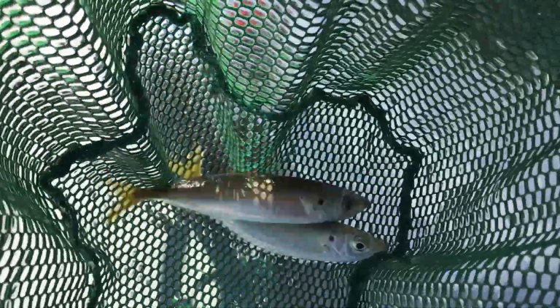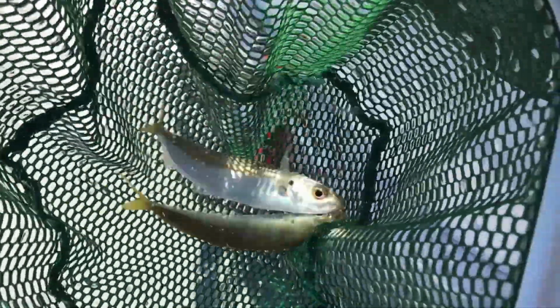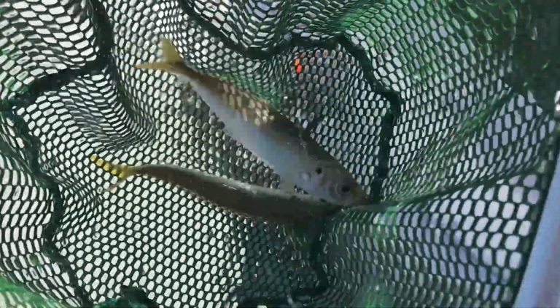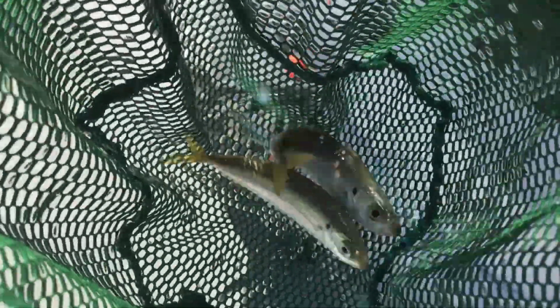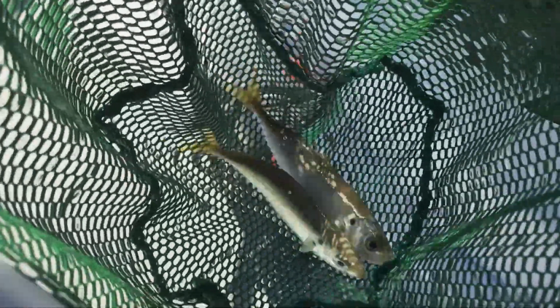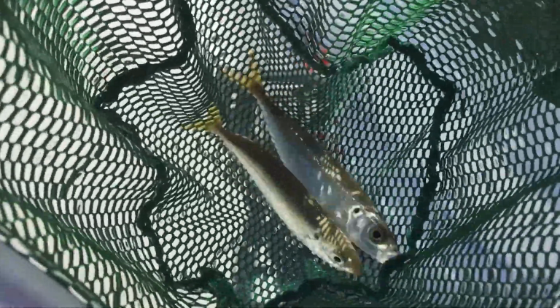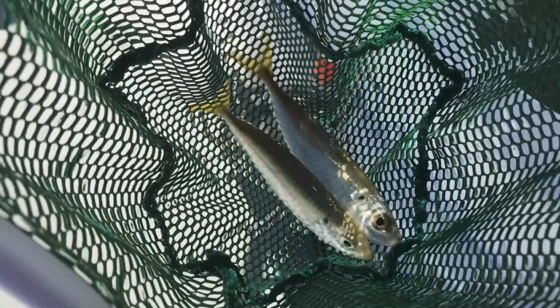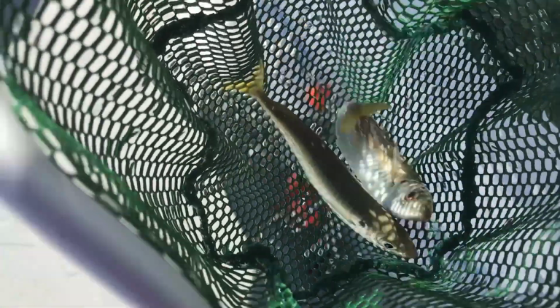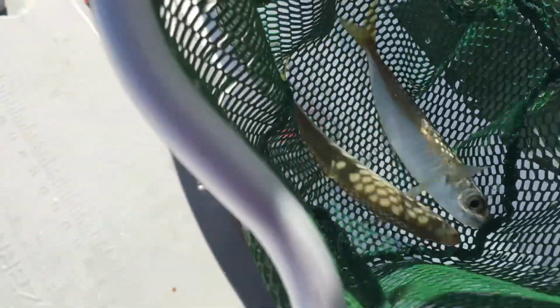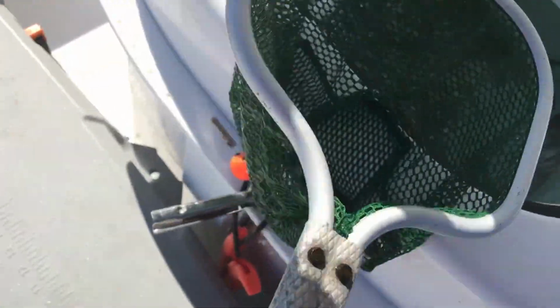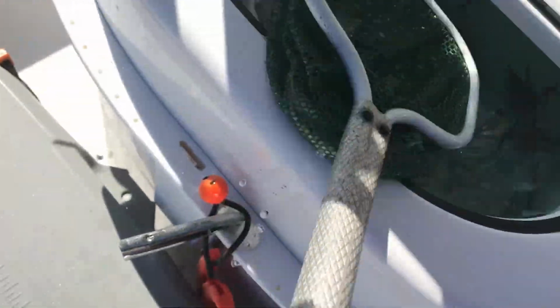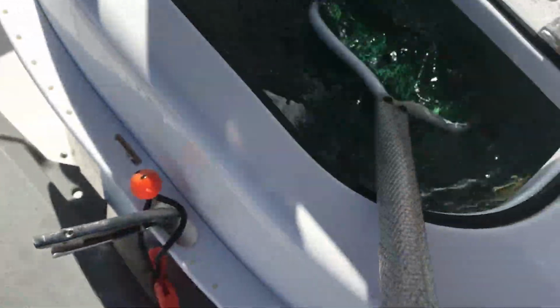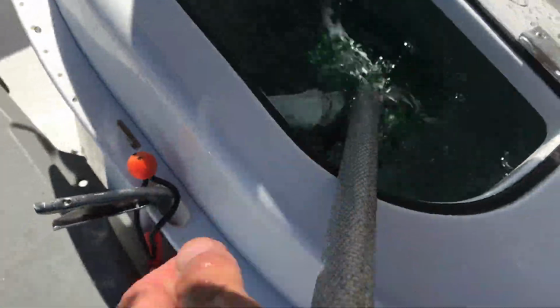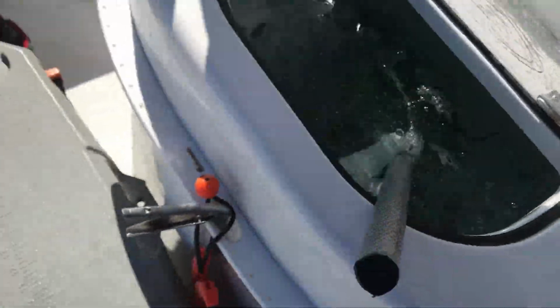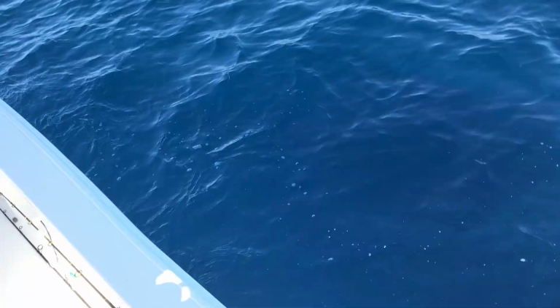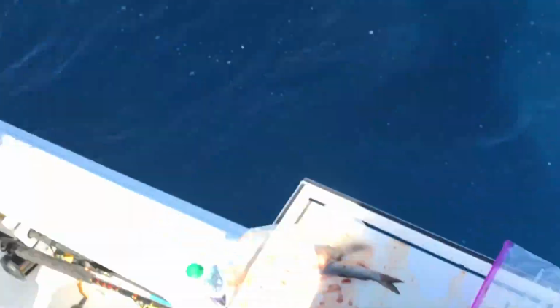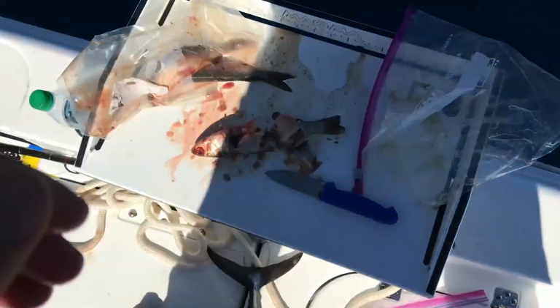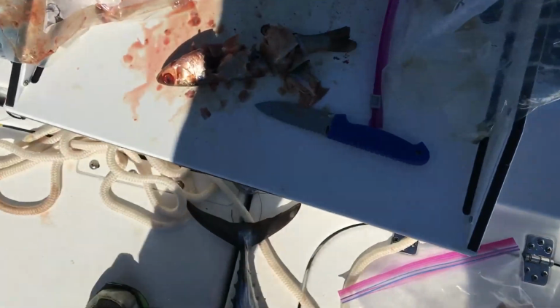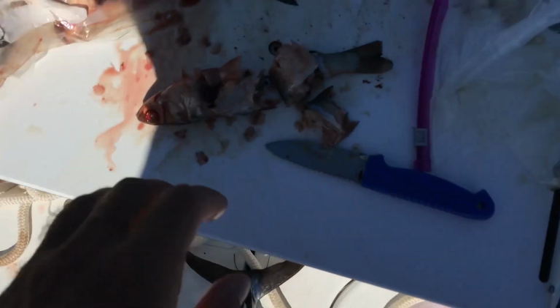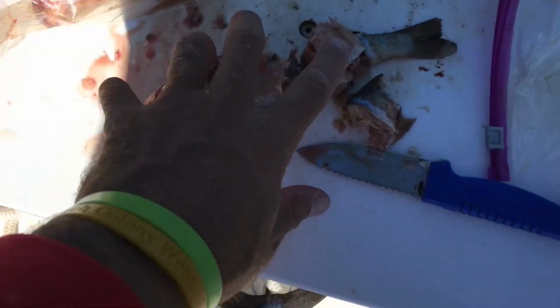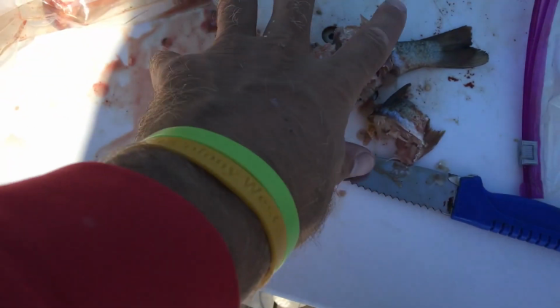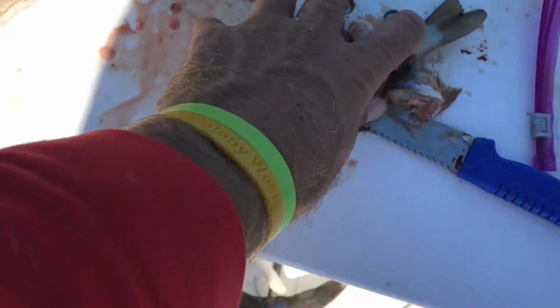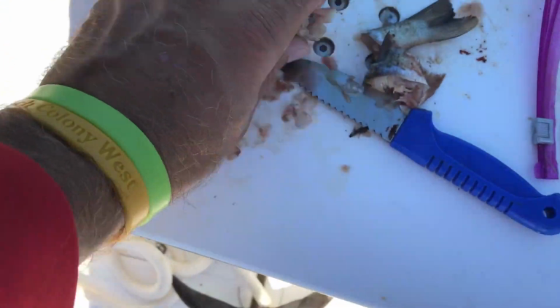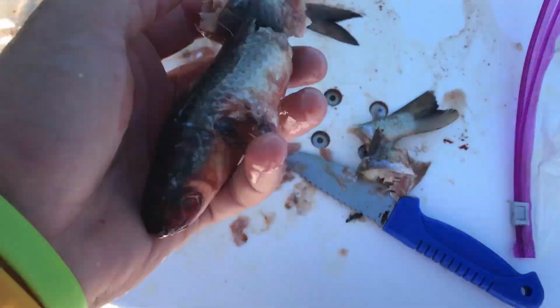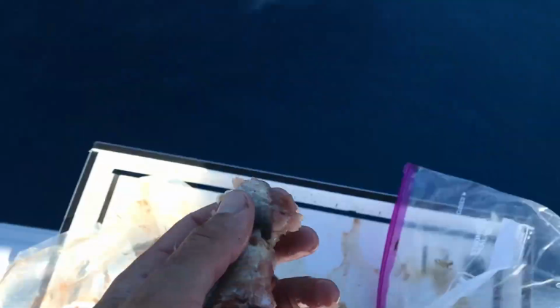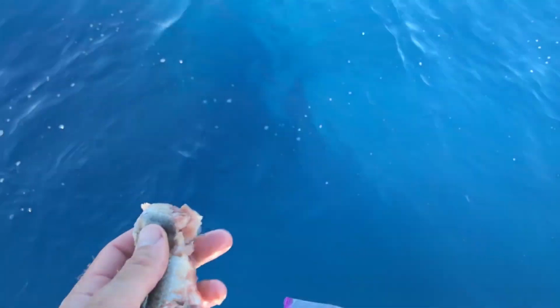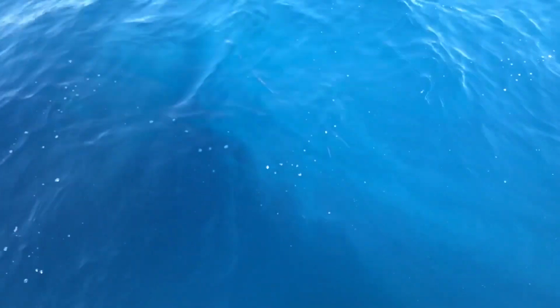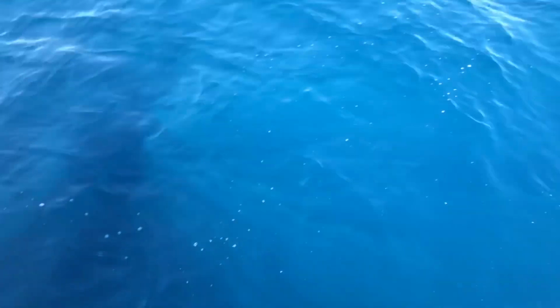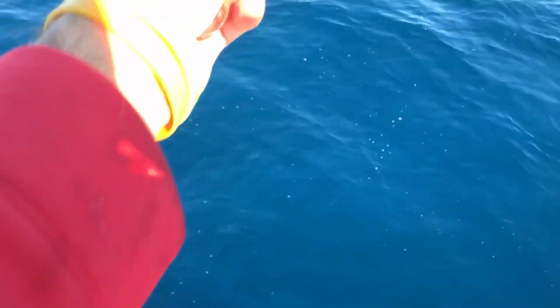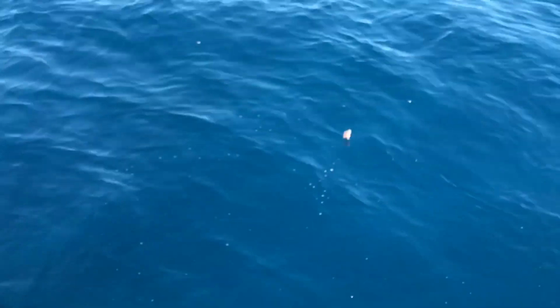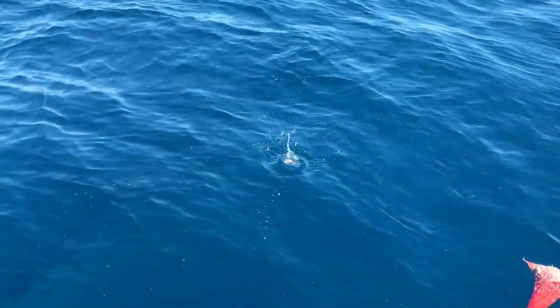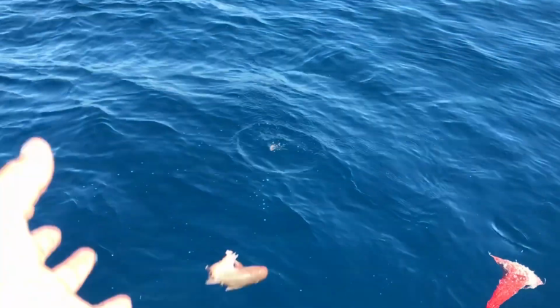Every single cigar minnow we're flipping out the back right now is getting smoked by king mackerel — they're everywhere in our chum line. We're cutting these little baits up and chumming, and these kings are in like a feeding frenzy.